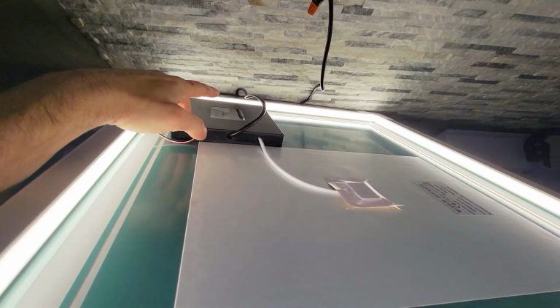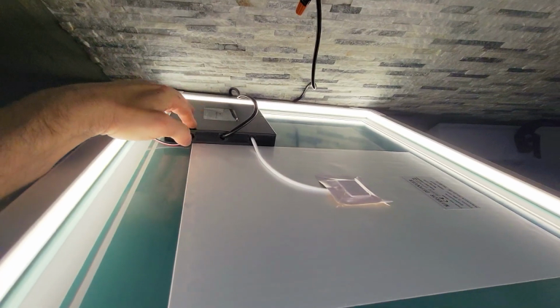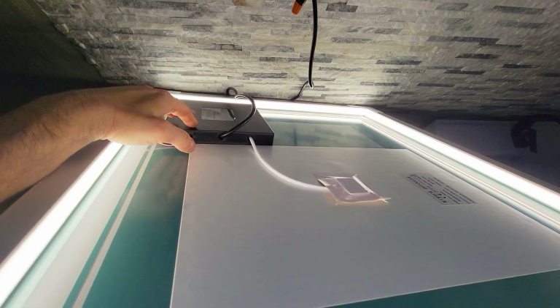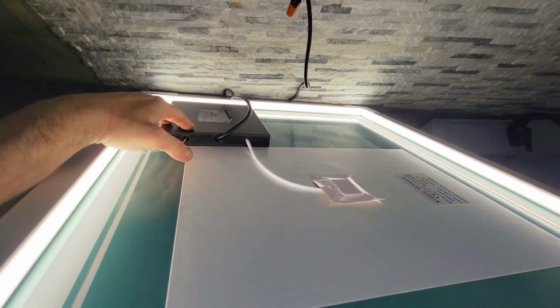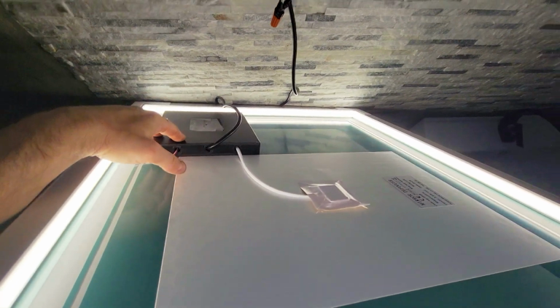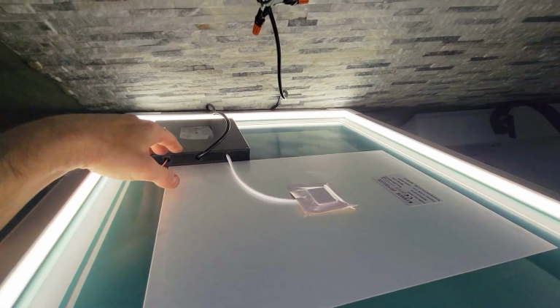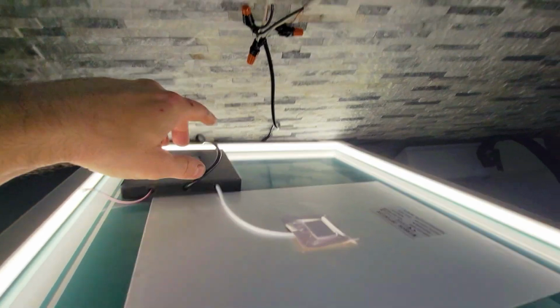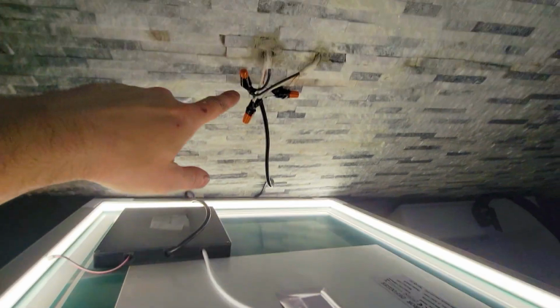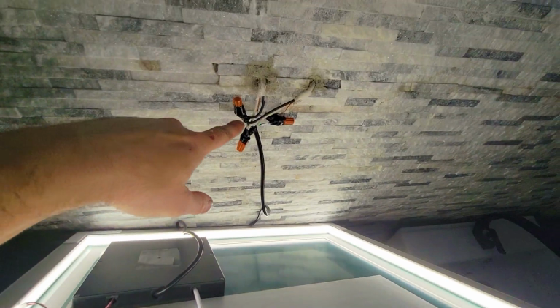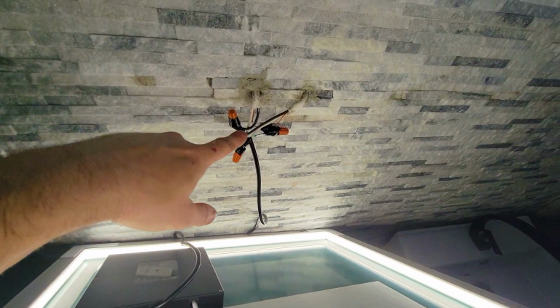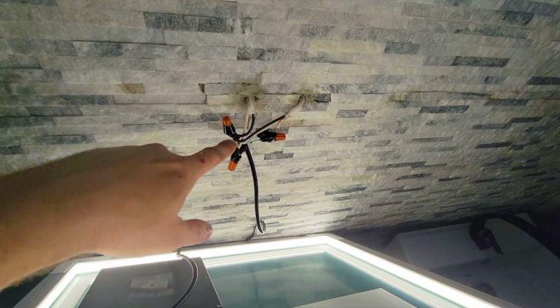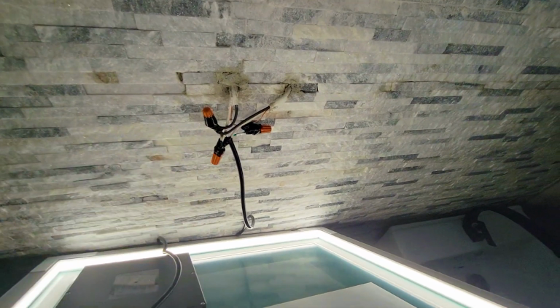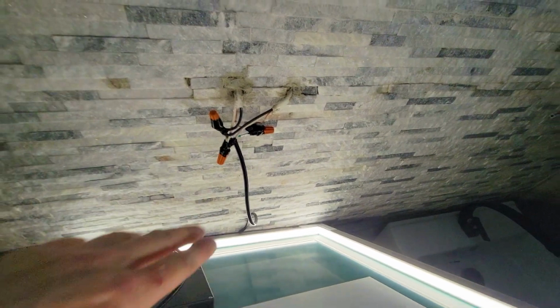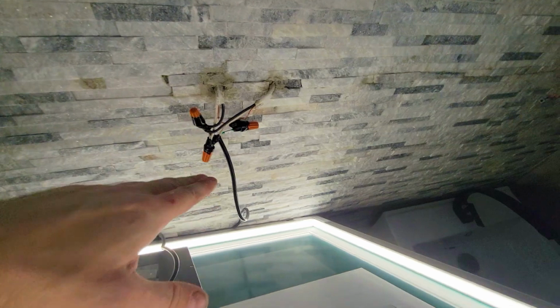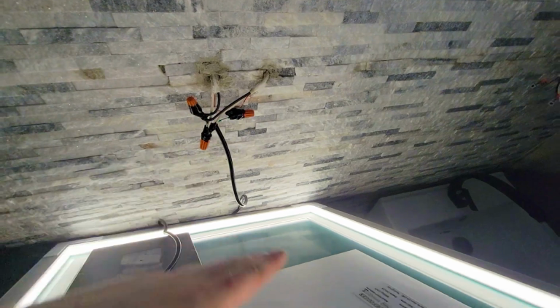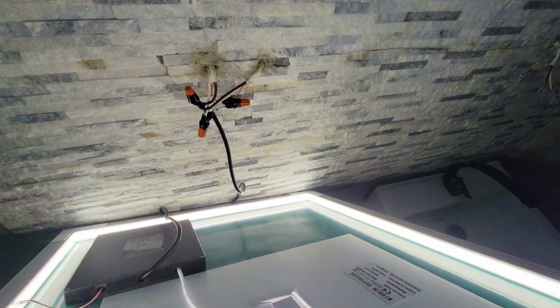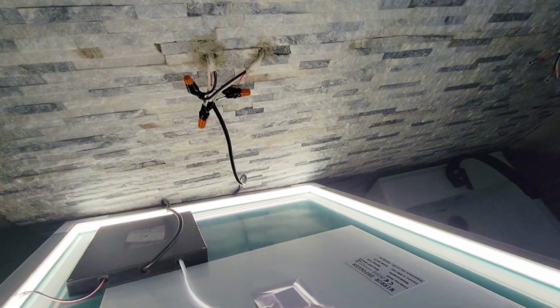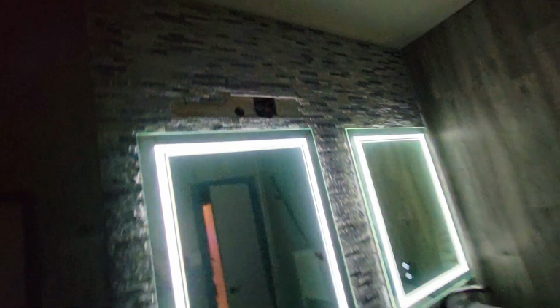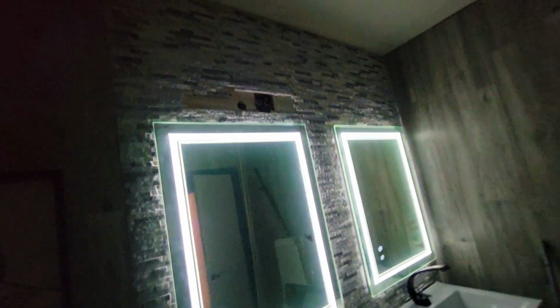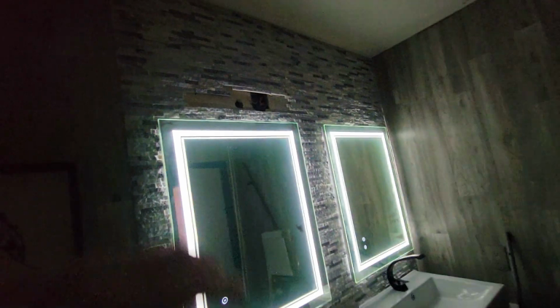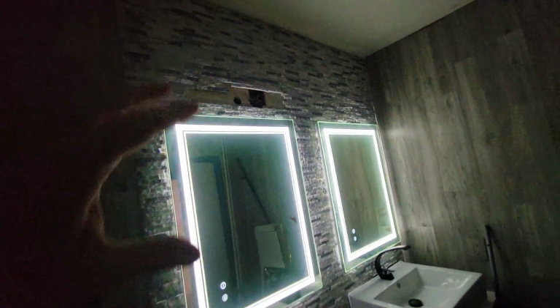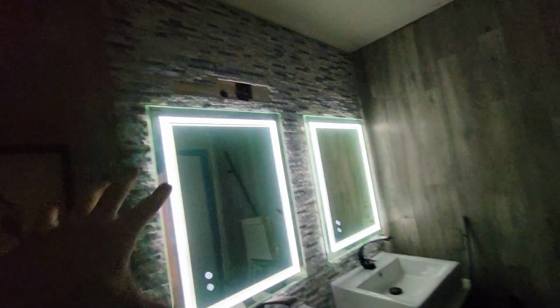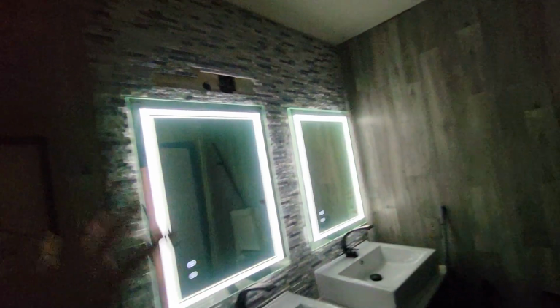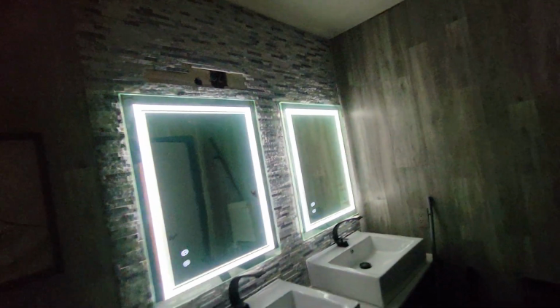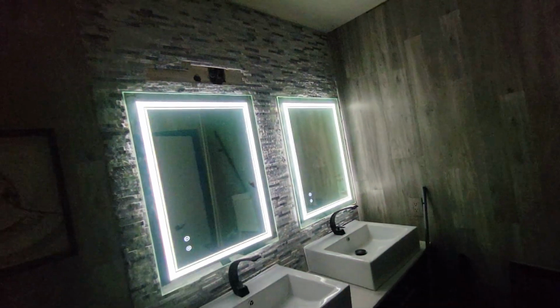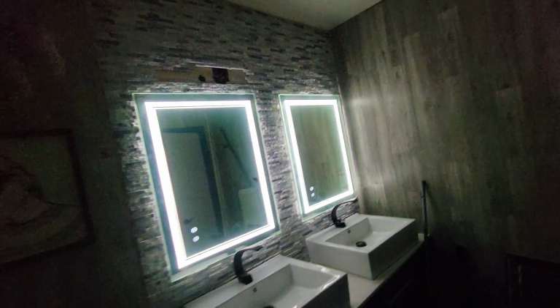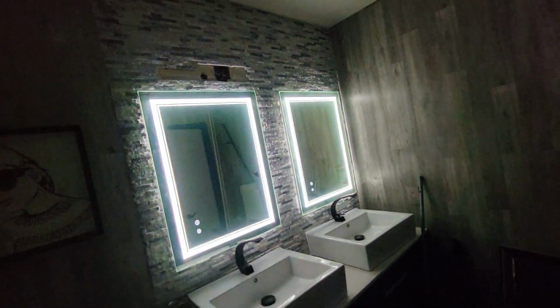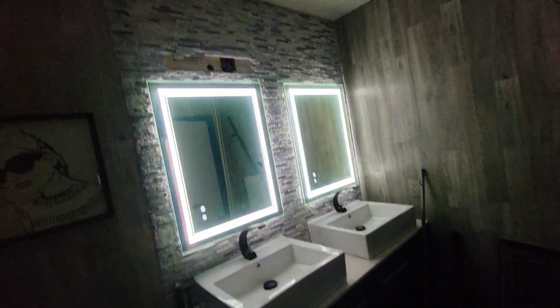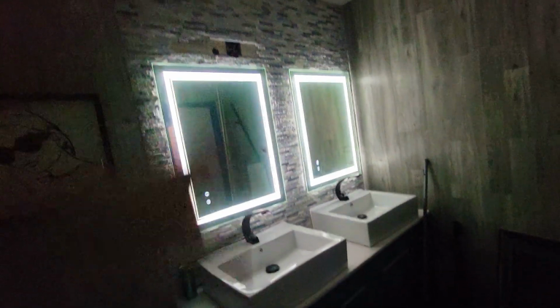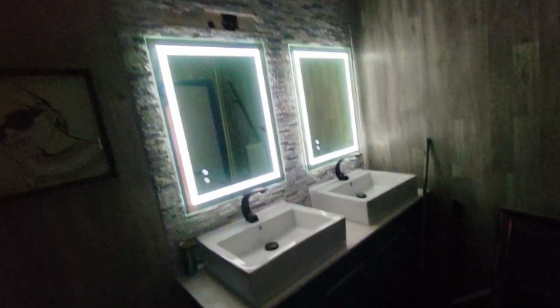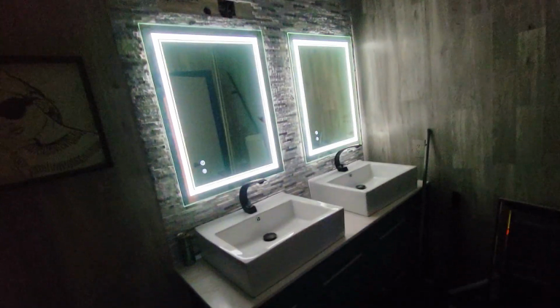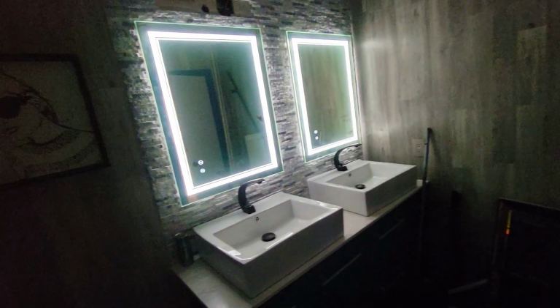Here is our controller and these are our cables, so that's going to go flush against this. We're going to show you exactly what to do. Stay tuned for the whole video.